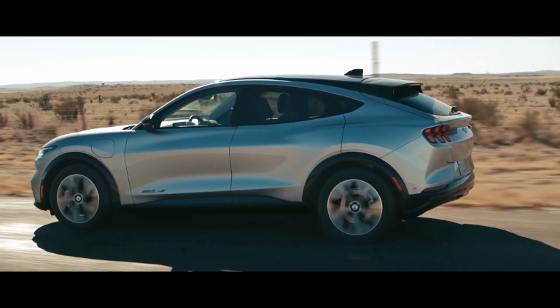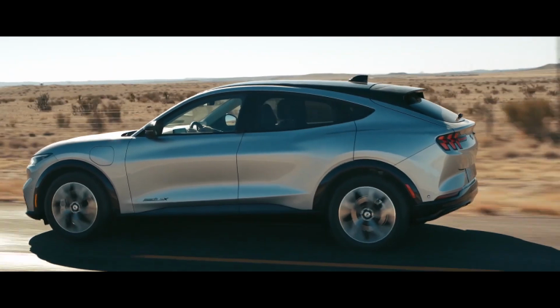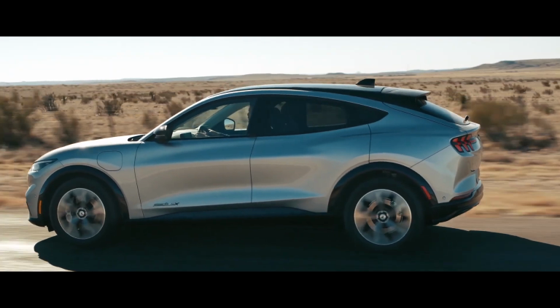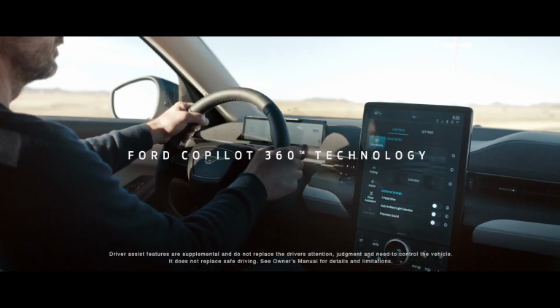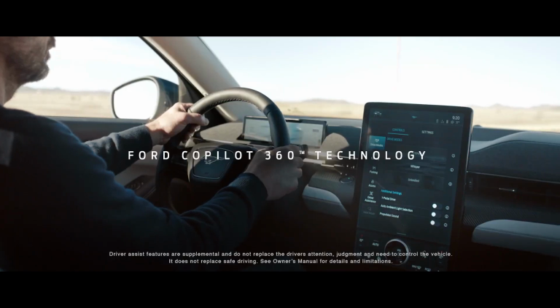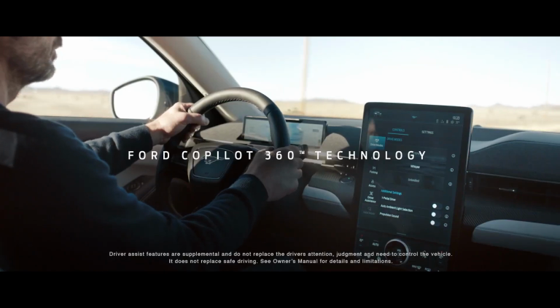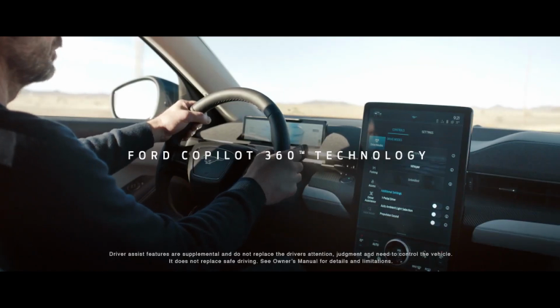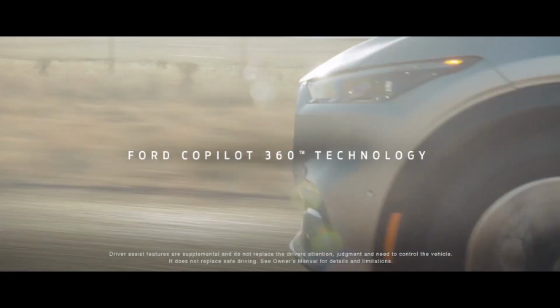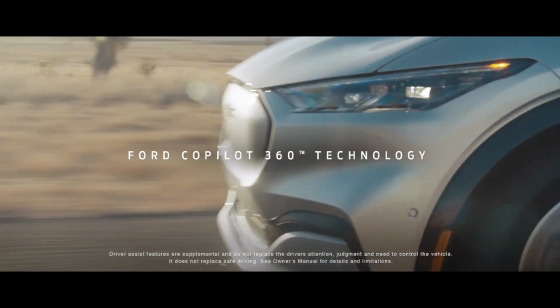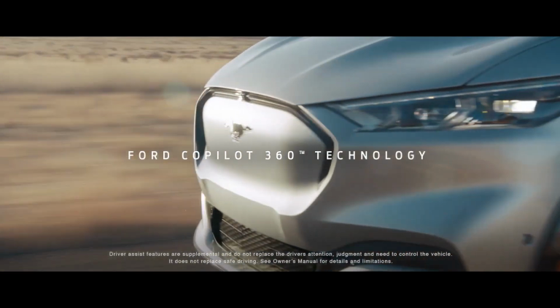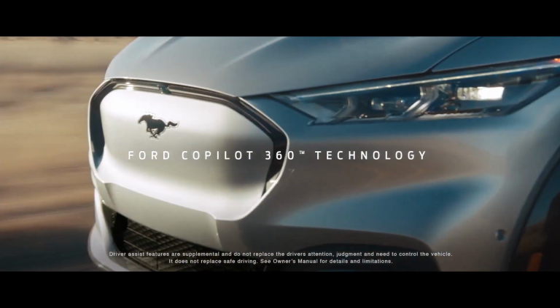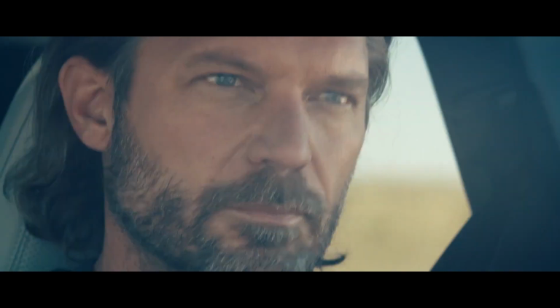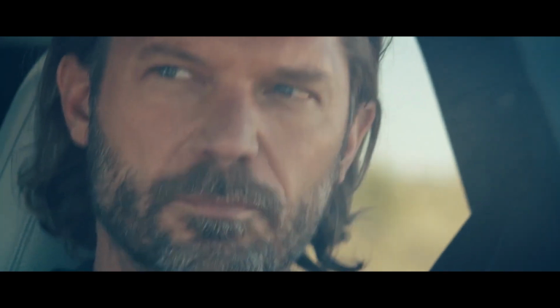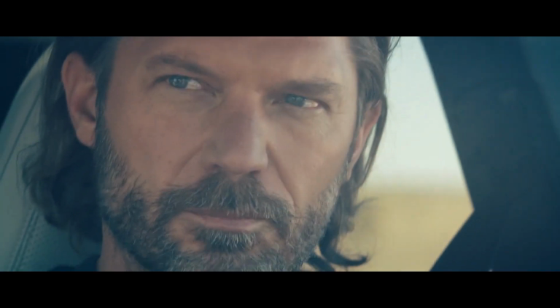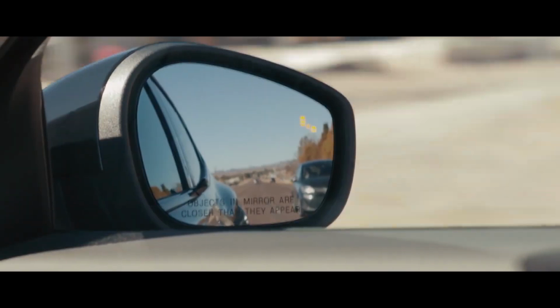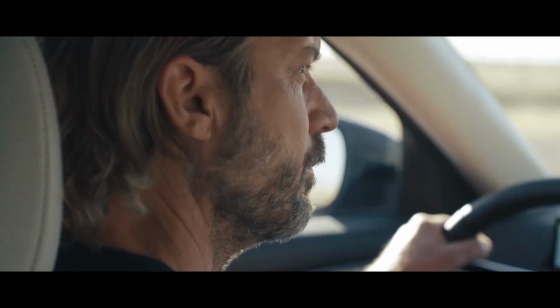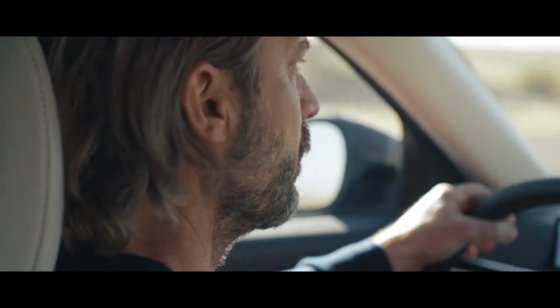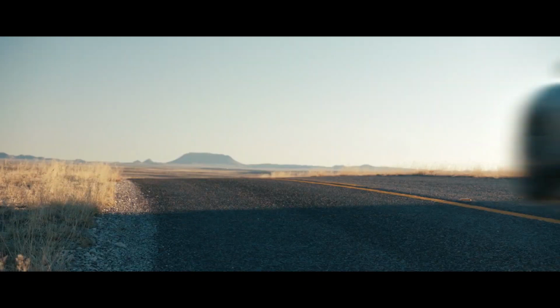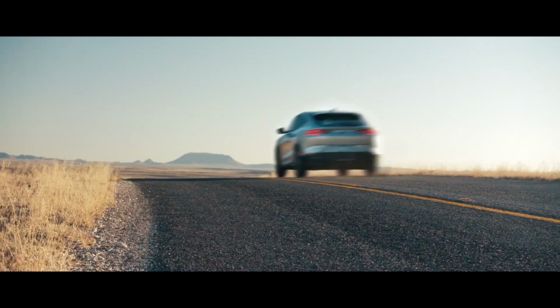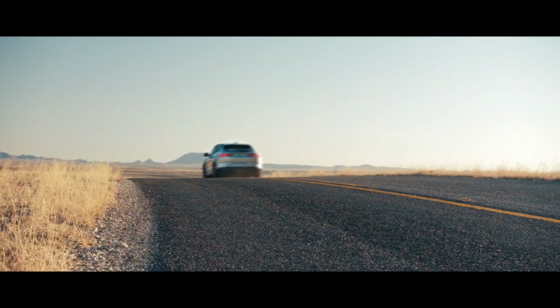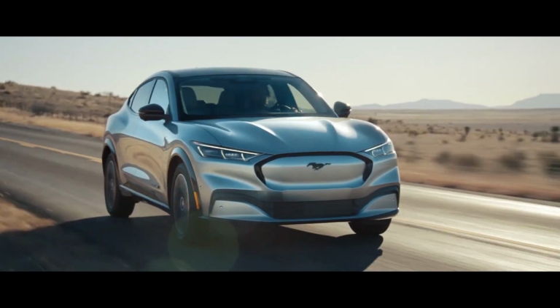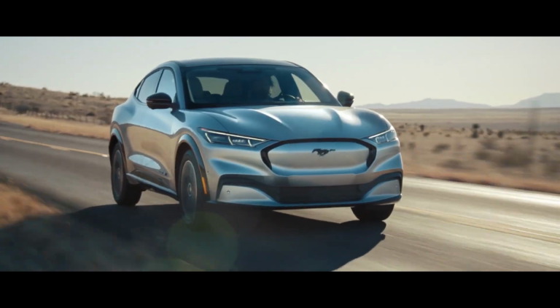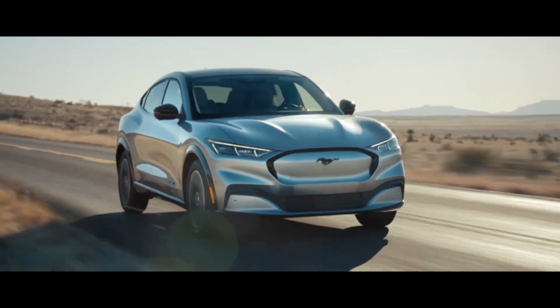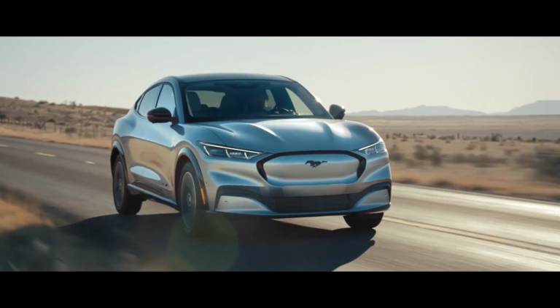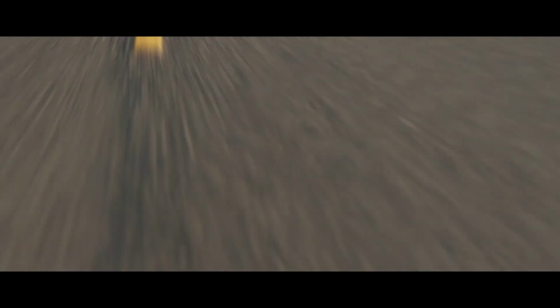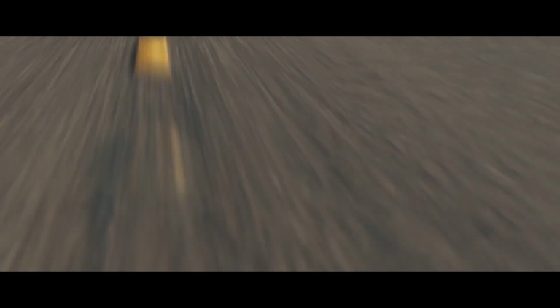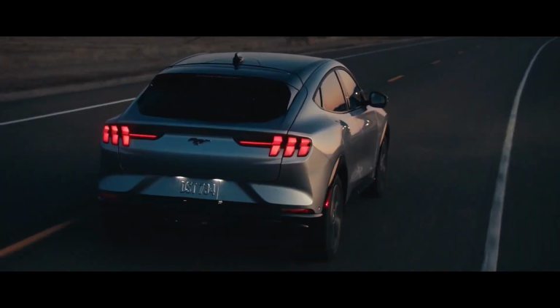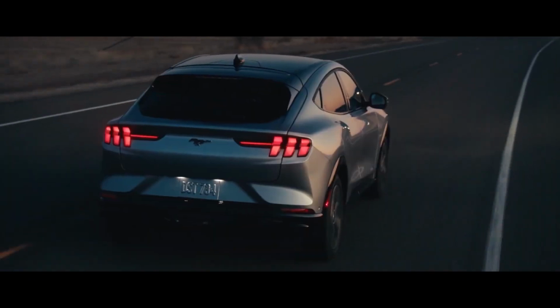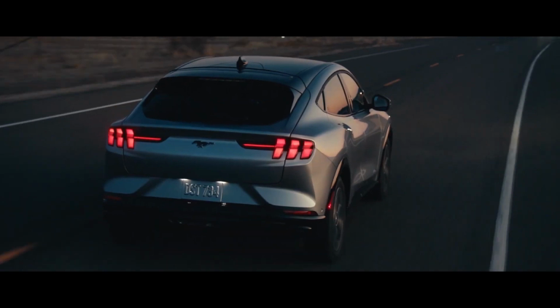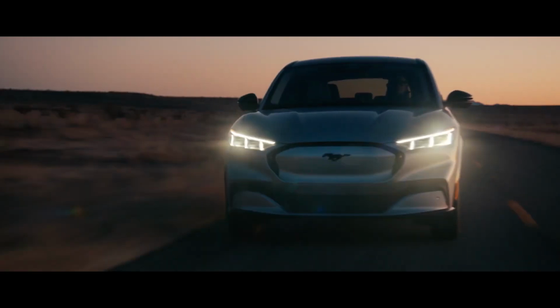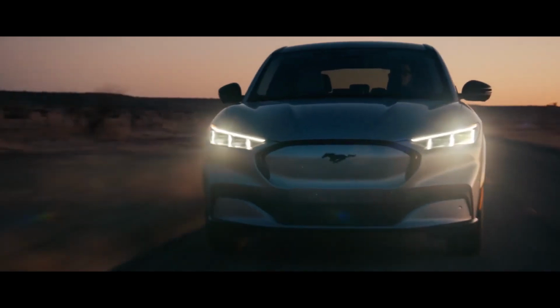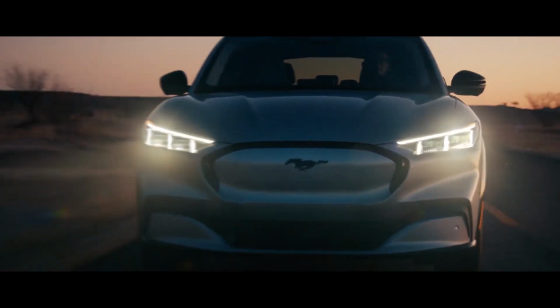The Mustang Mach-E has an array of driver assist technology. Cameras and sensors monitor conditions around you to enhance your awareness and provide more control. The extra confidence comes standard and your all-electric Mustang Mach-E will keep getting better.